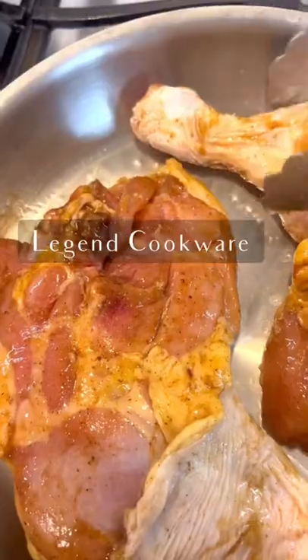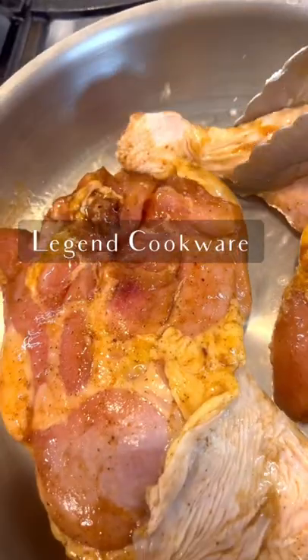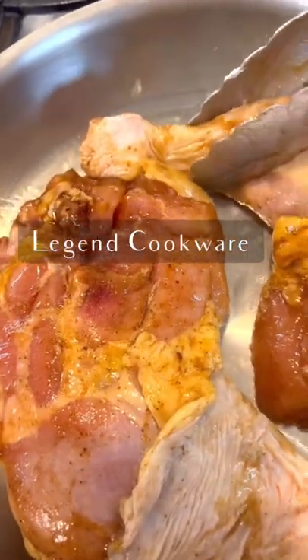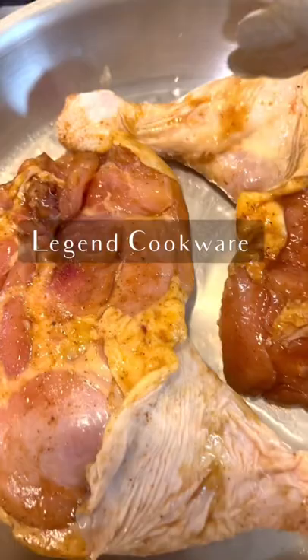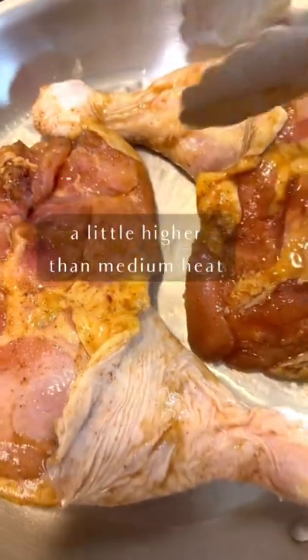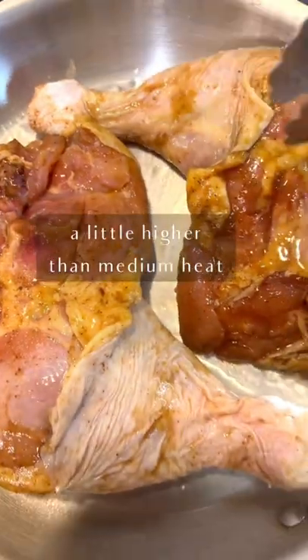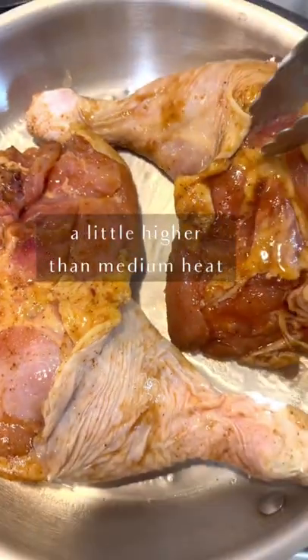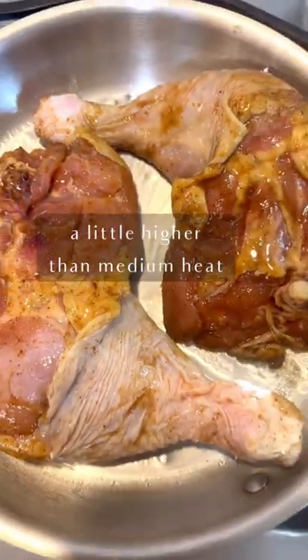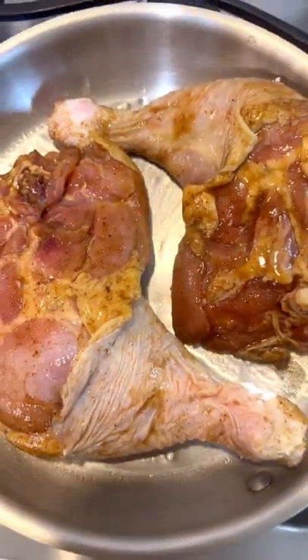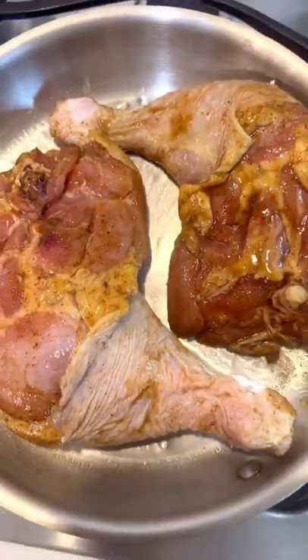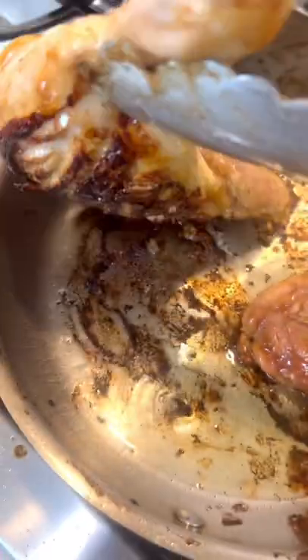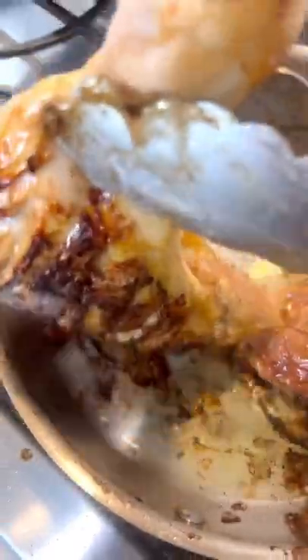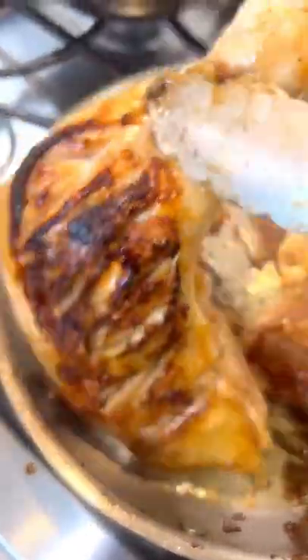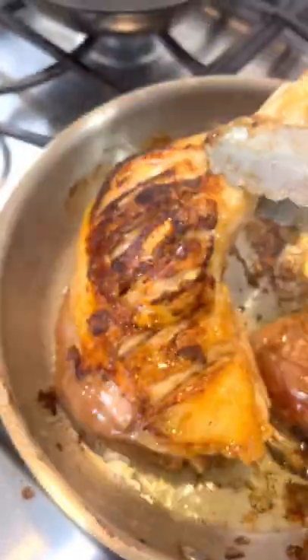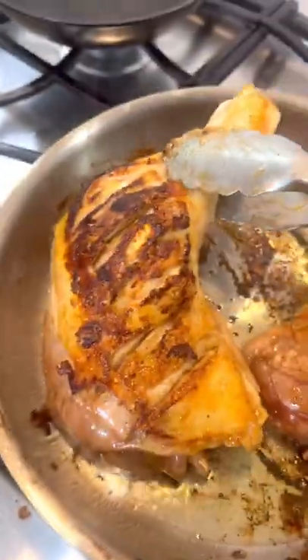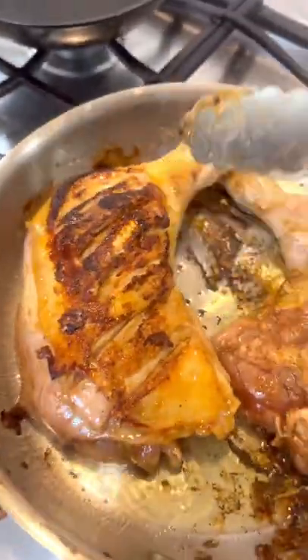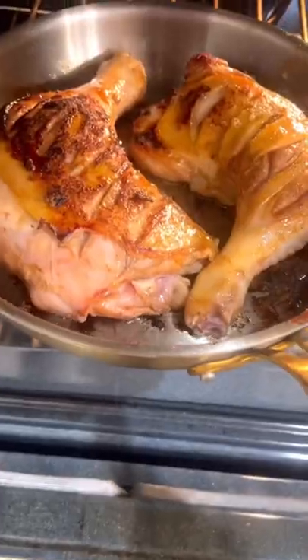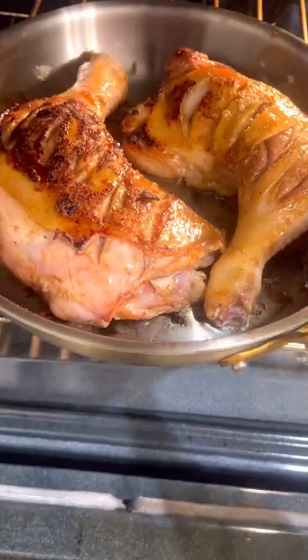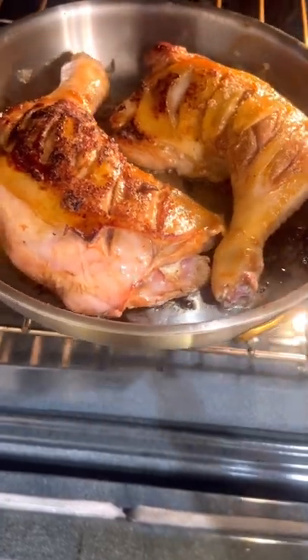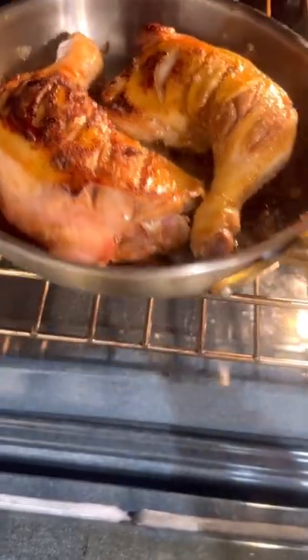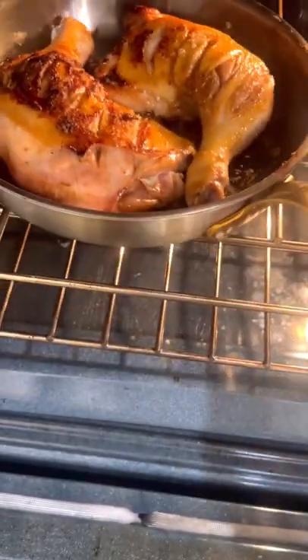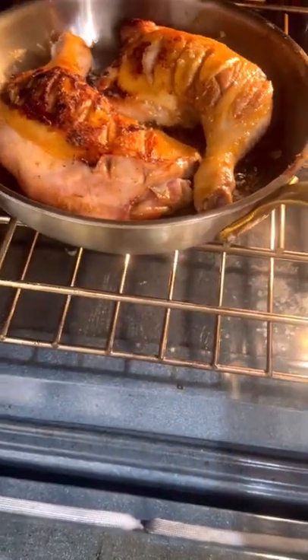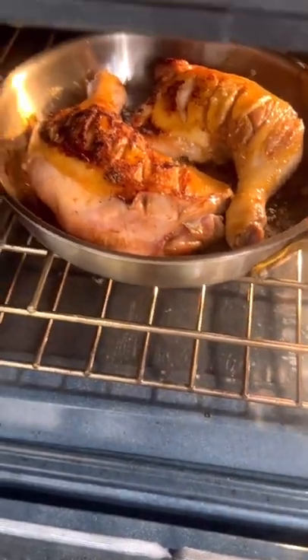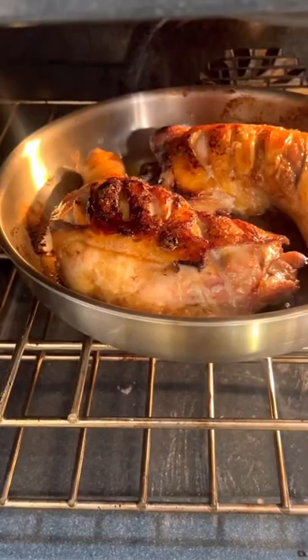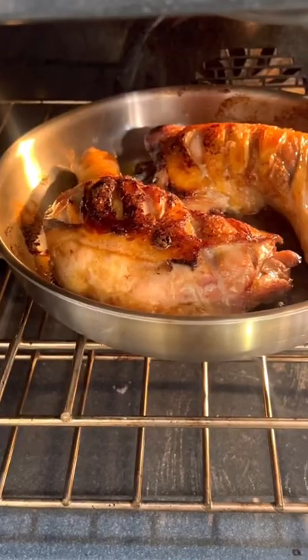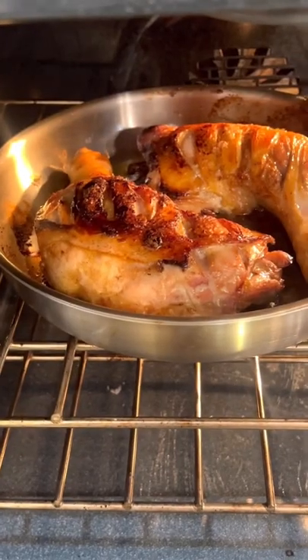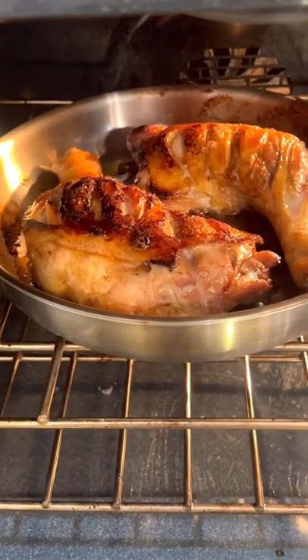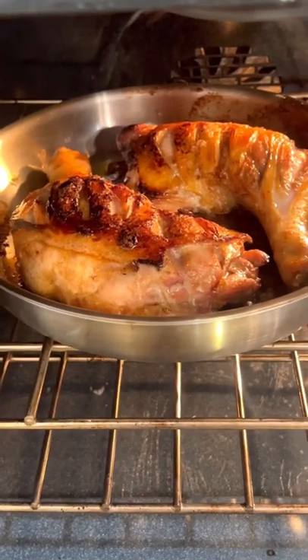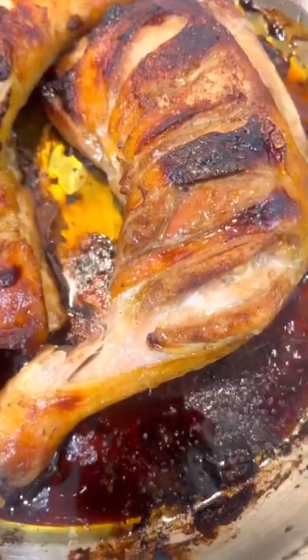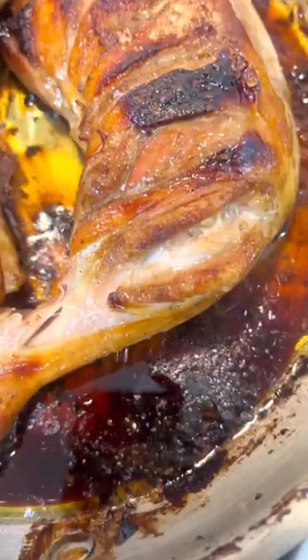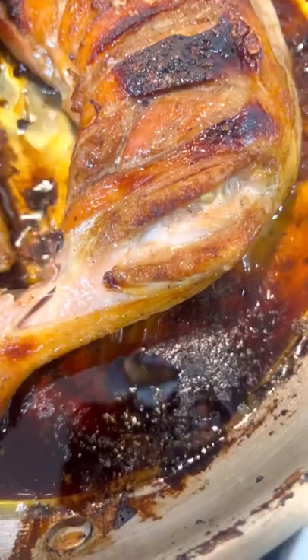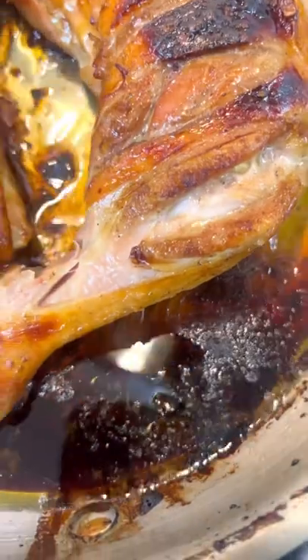In an oven-safe pan, add some oil and sear the chicken skin side down until crispy, flip it over, and then transfer it to the oven. Cook for about 45 minutes at 325 degrees until the internal temperature is 165. Turn on the broiler until the skin is crispy to your liking.